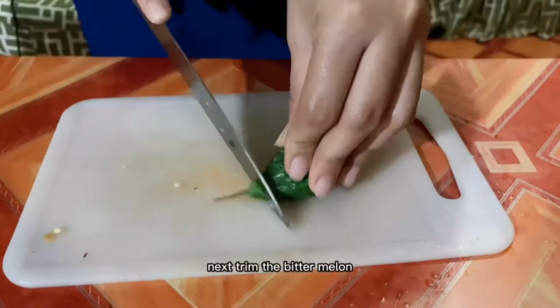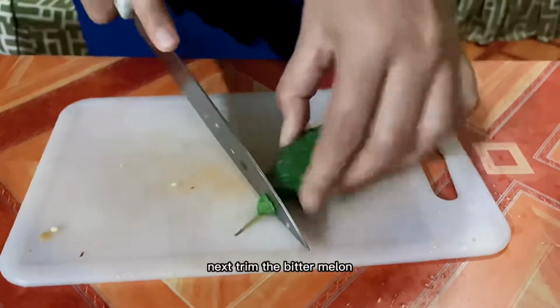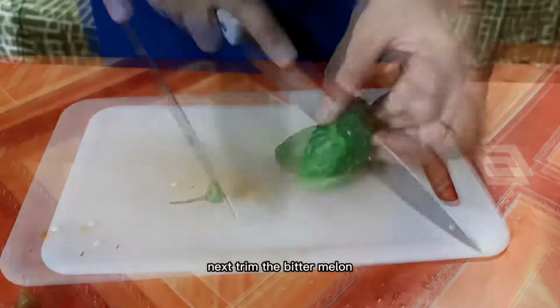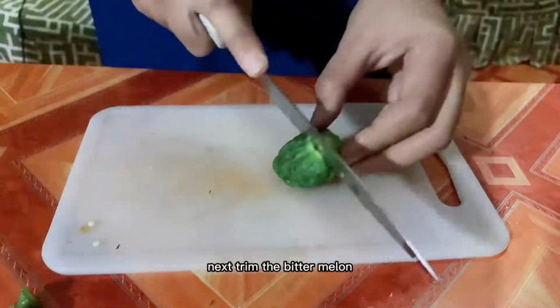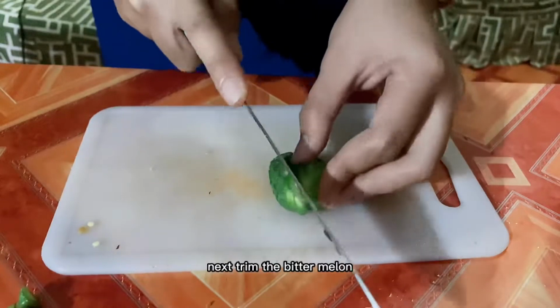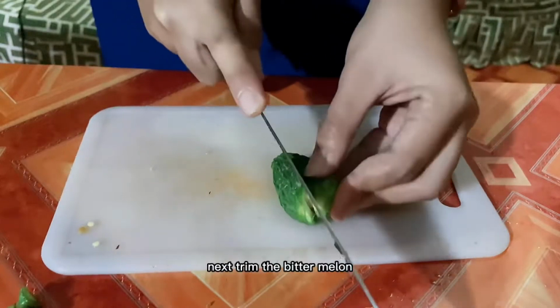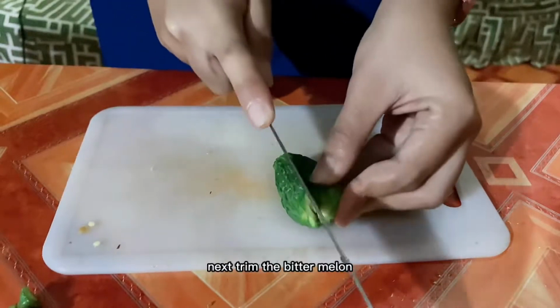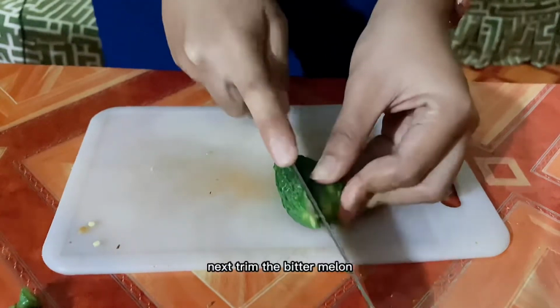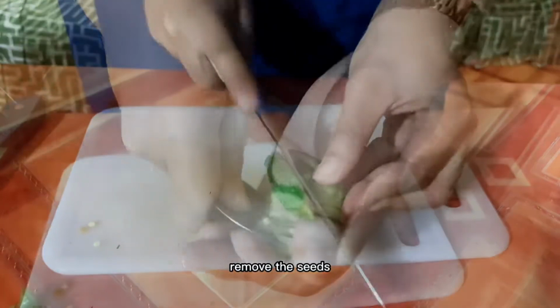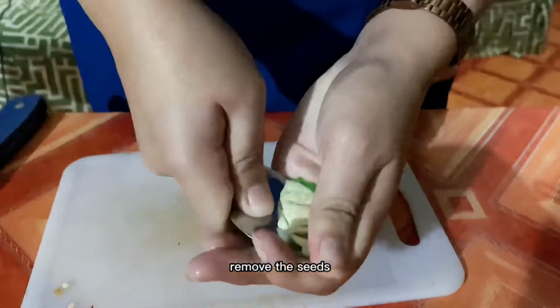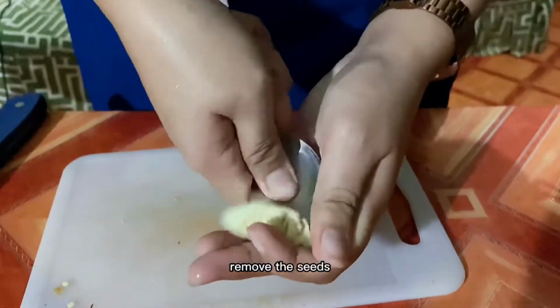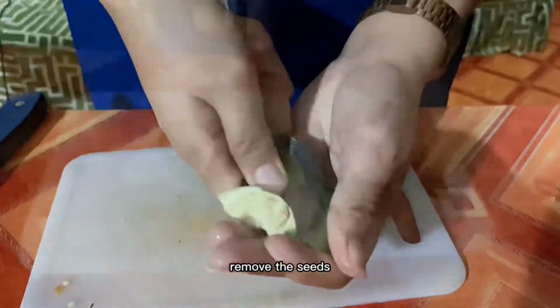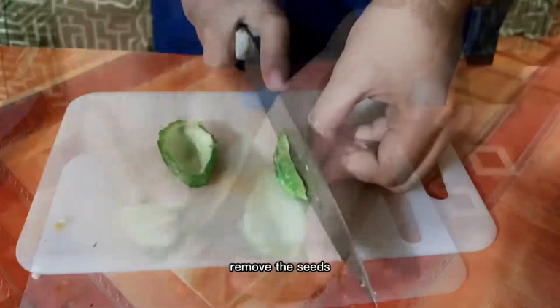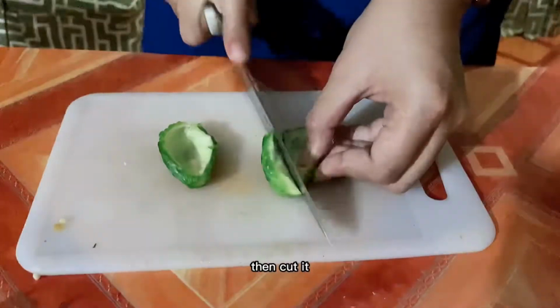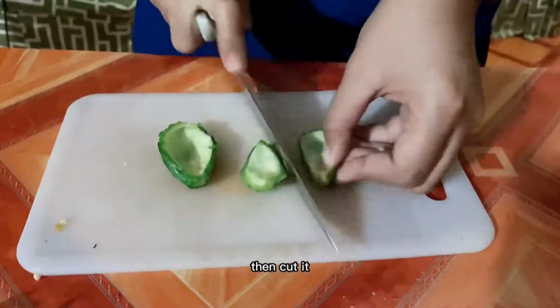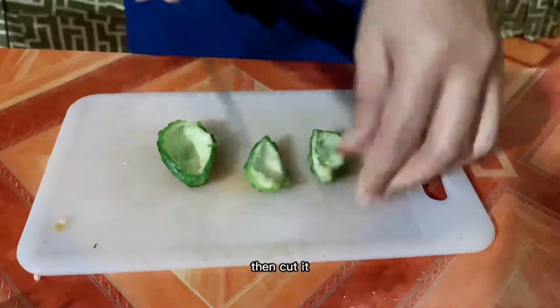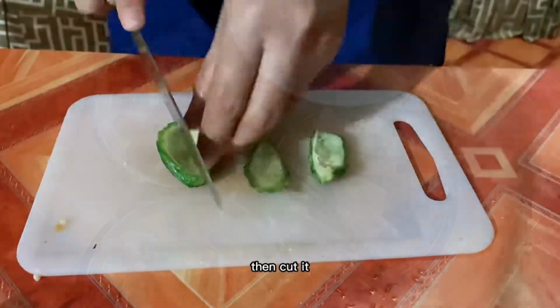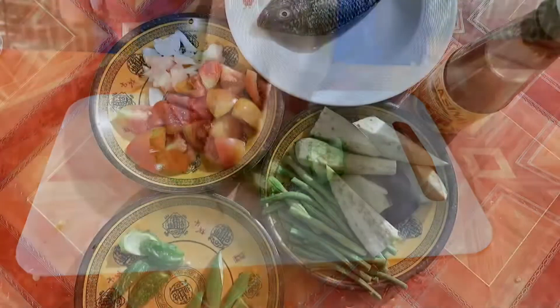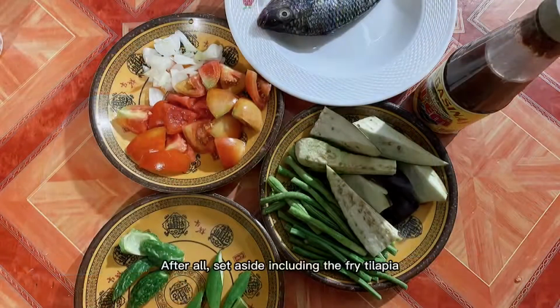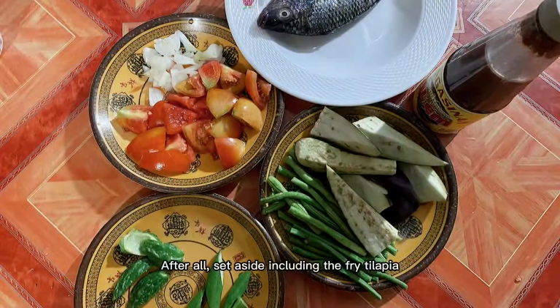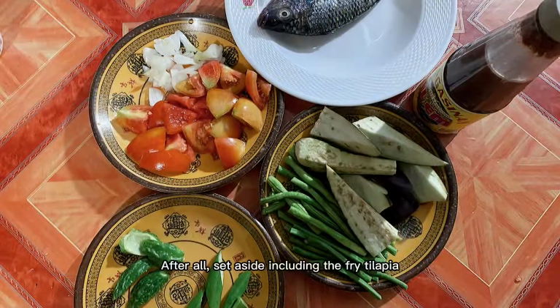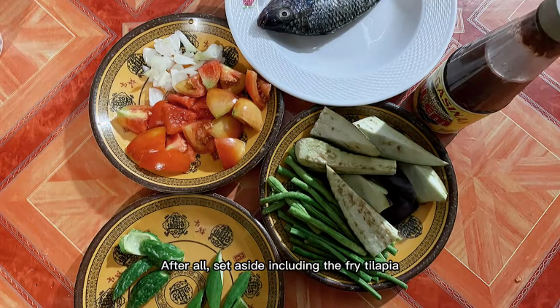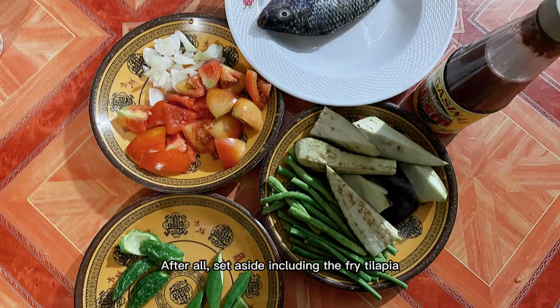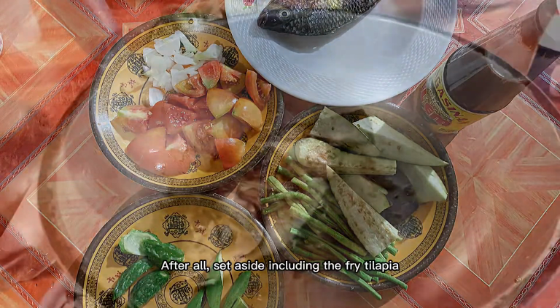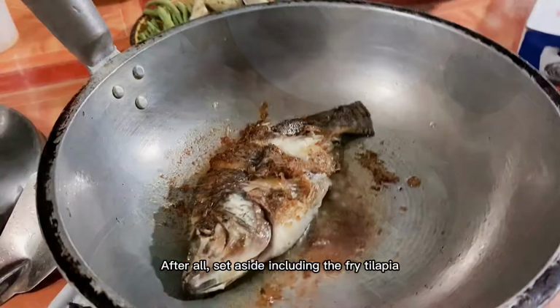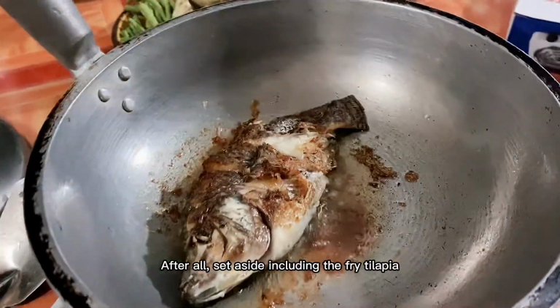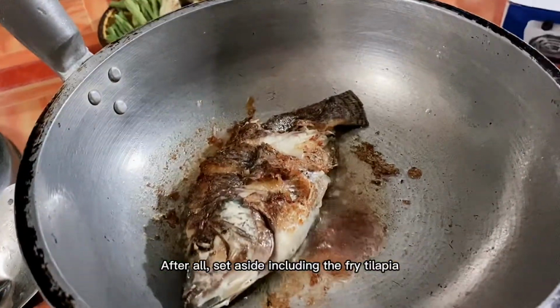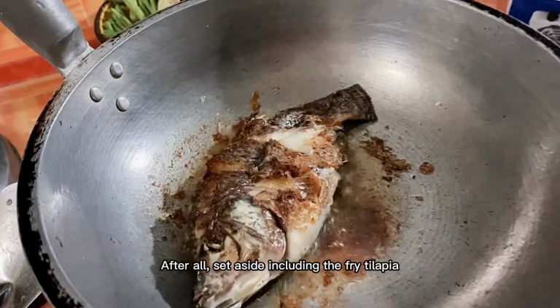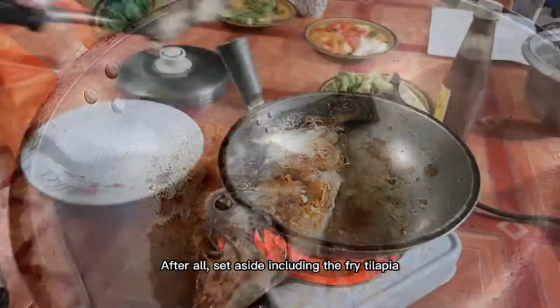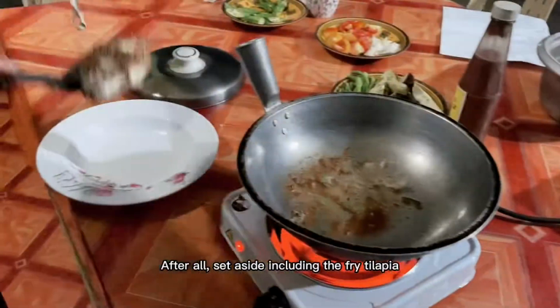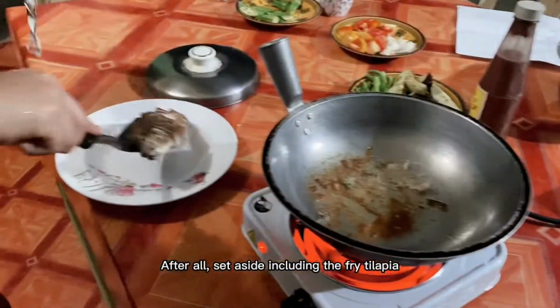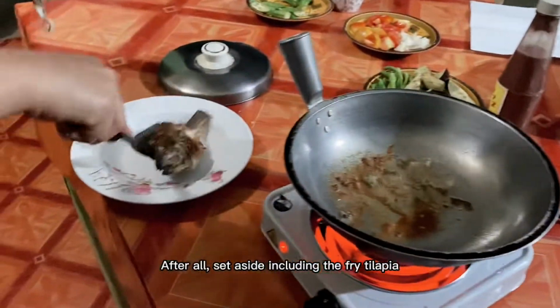Next, trim the bitter melon, remove the seeds, then cut it. After all that, set everything aside, including the fried tilapia.